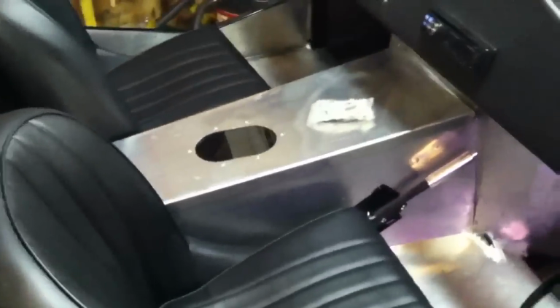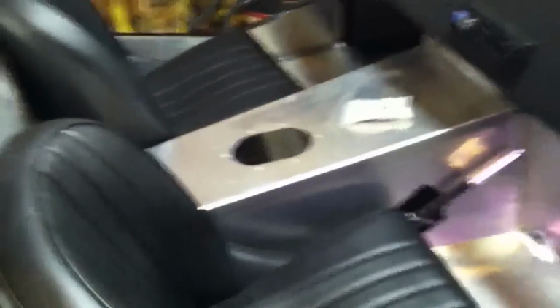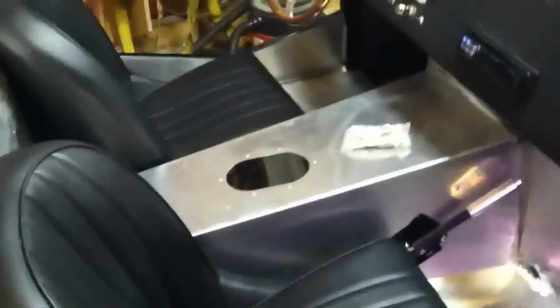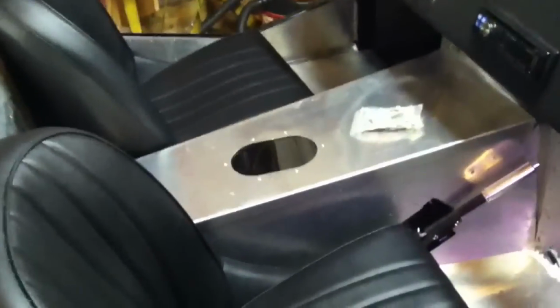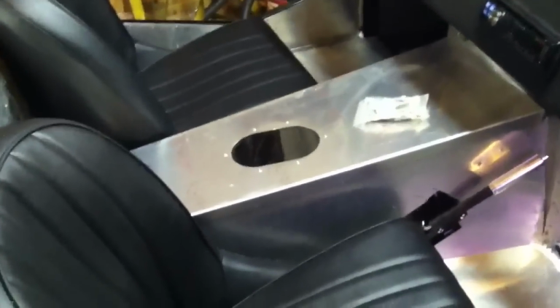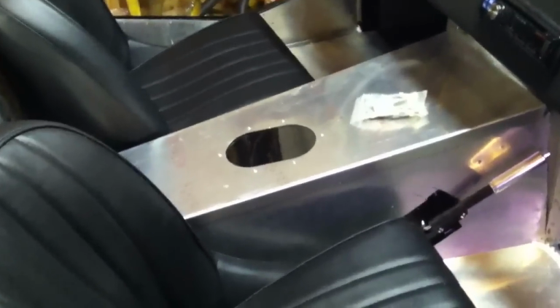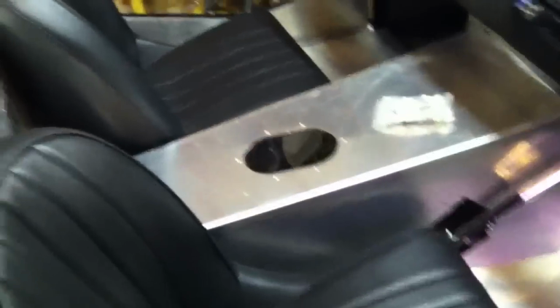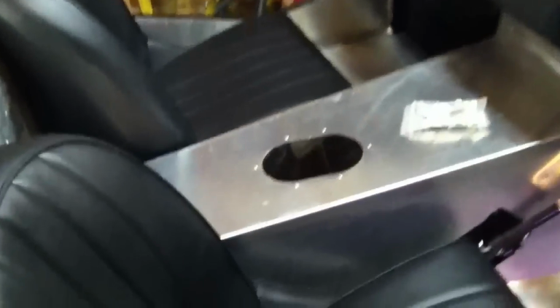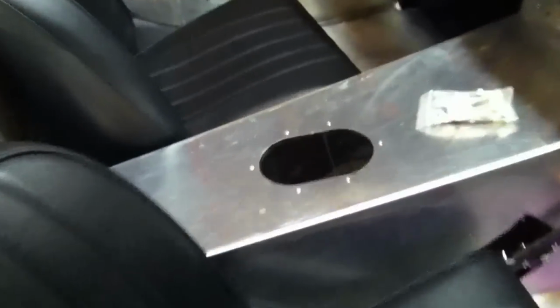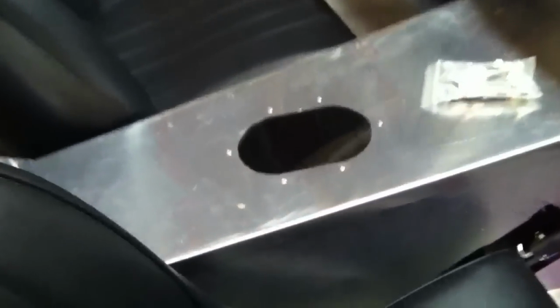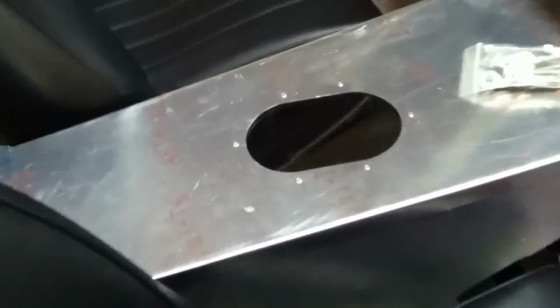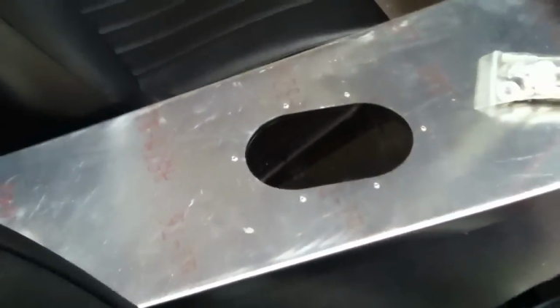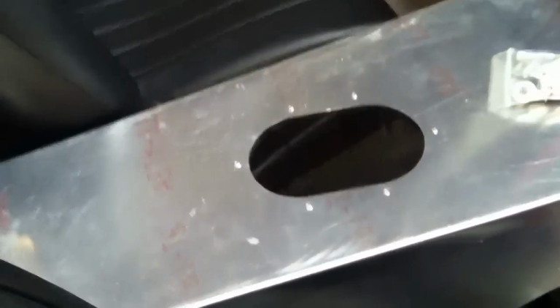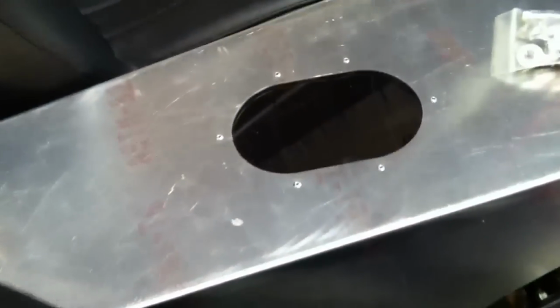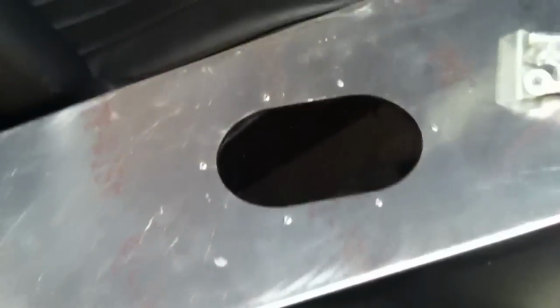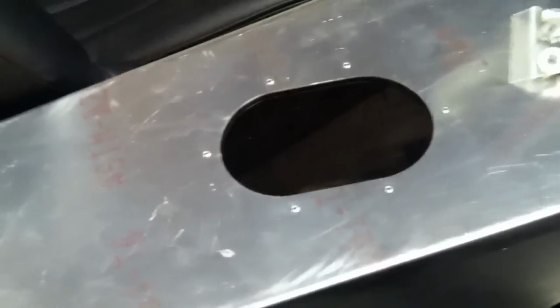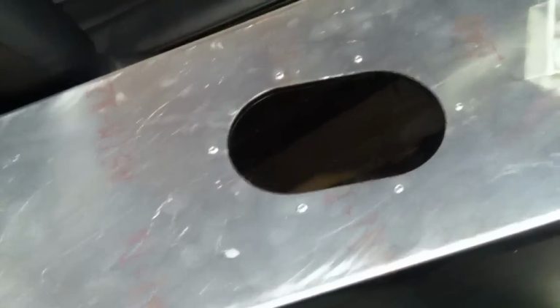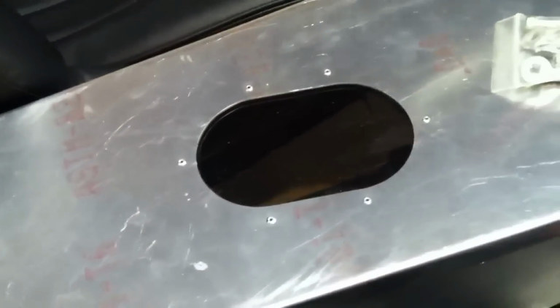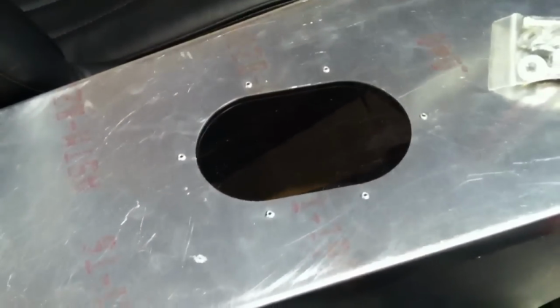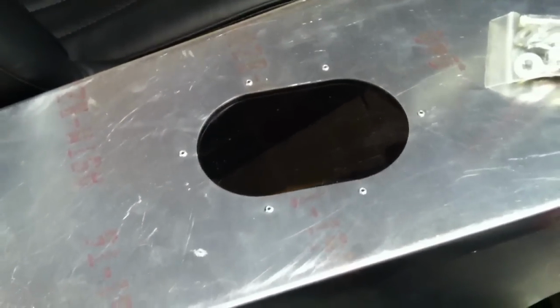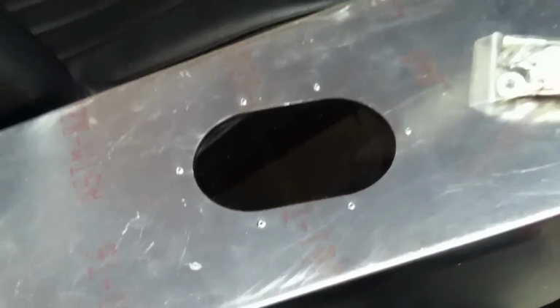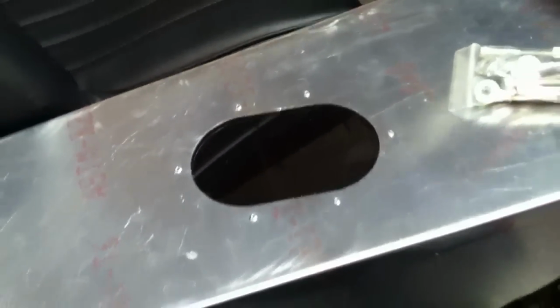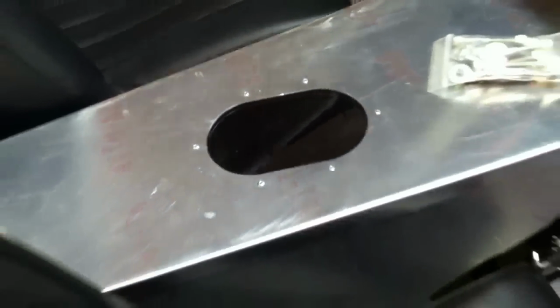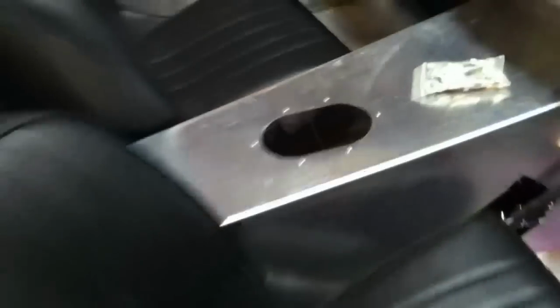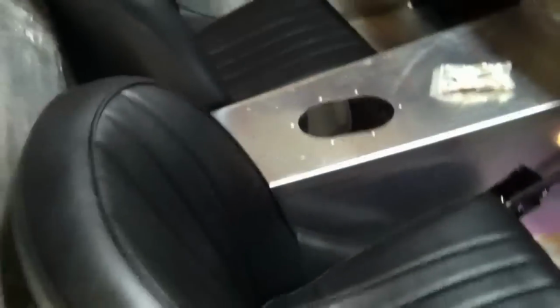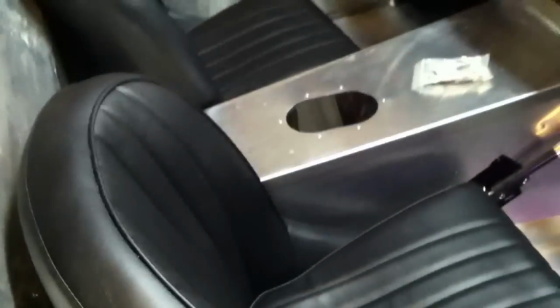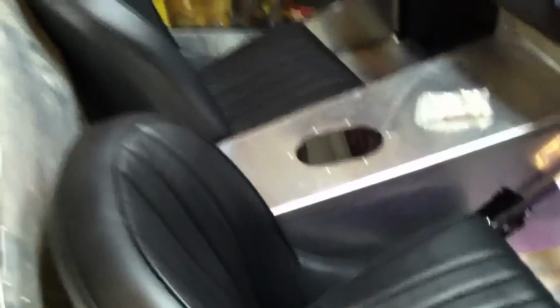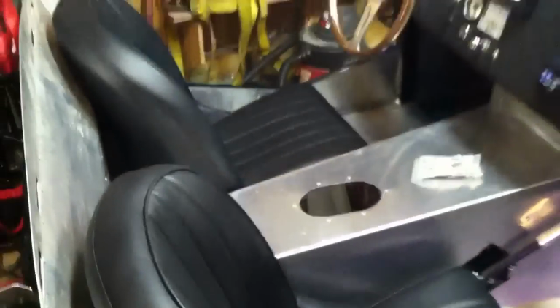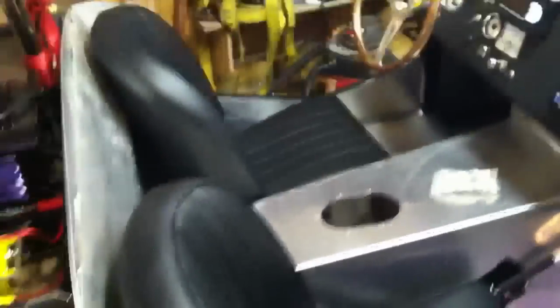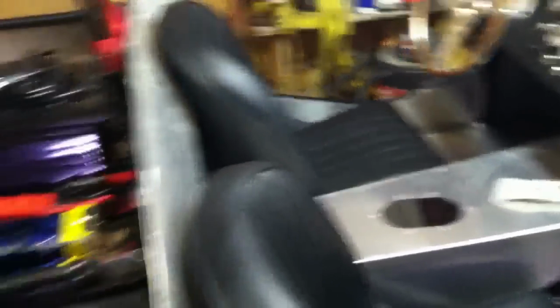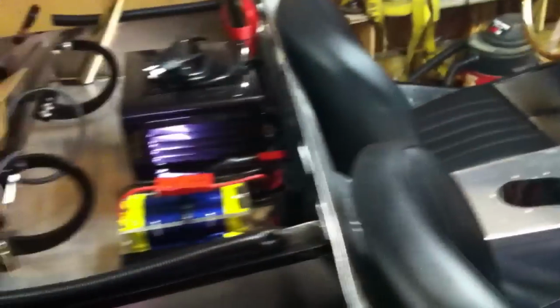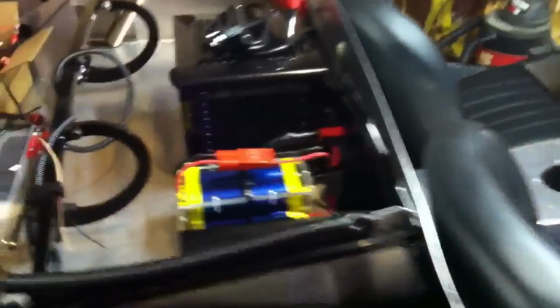The top cover has a transmission tunnel, and I want to put in a piece of quarter-inch thick Lexan plexiglass so you can see the driveshaft spinning when the car is moving.